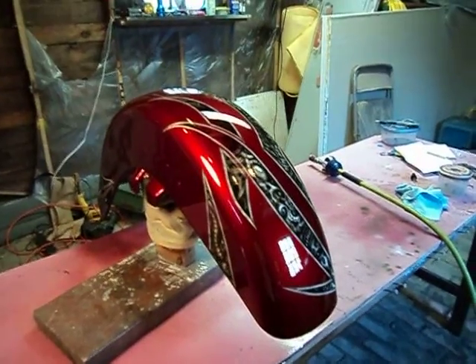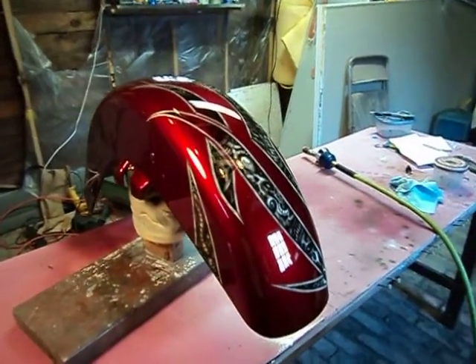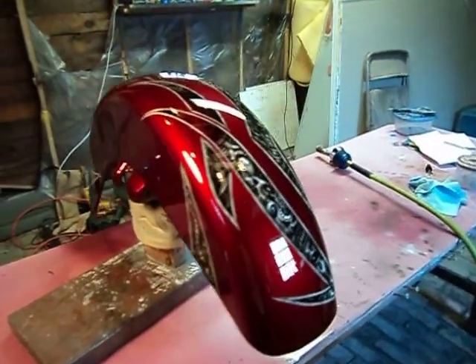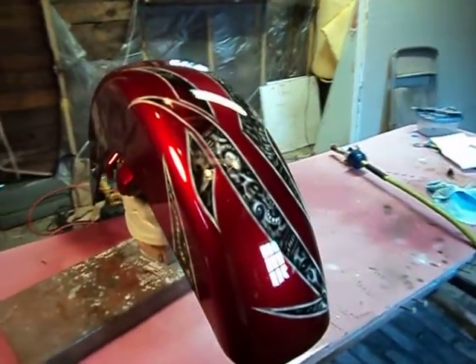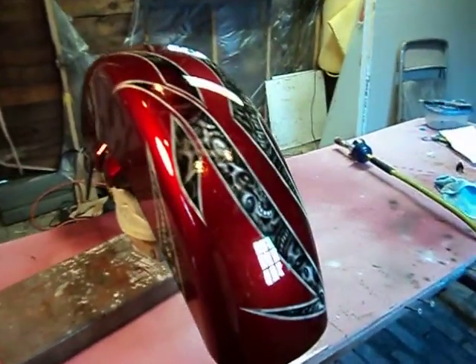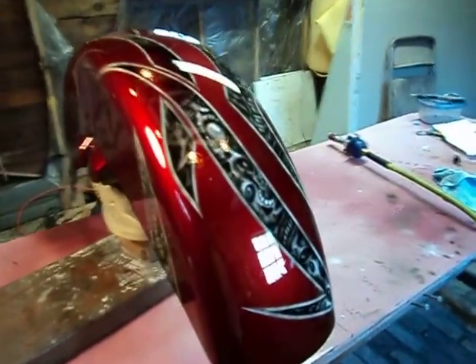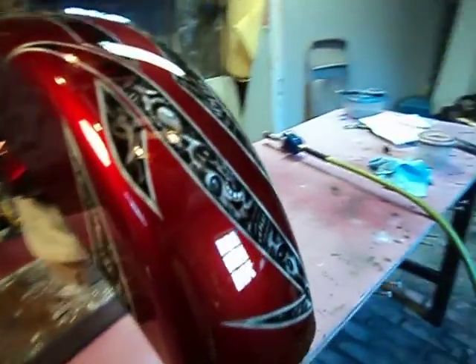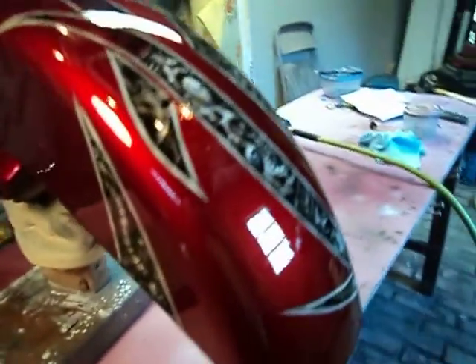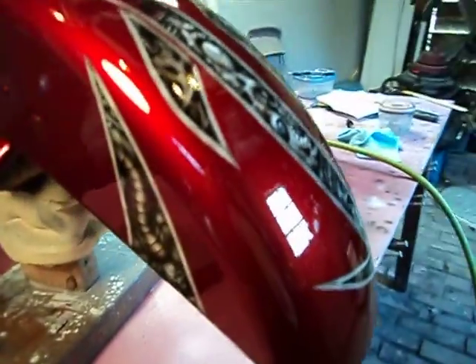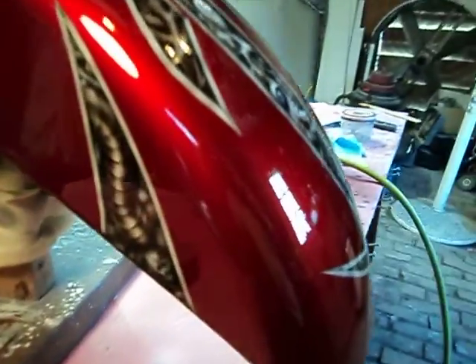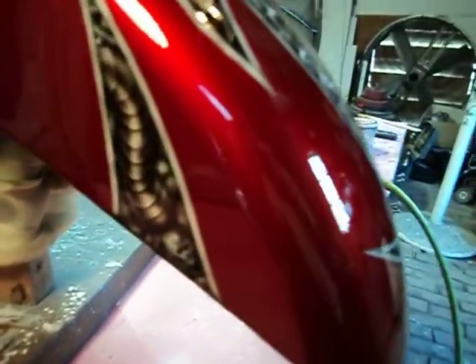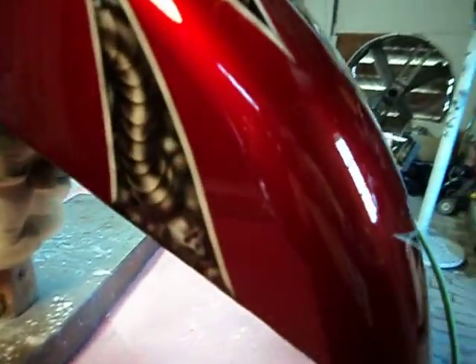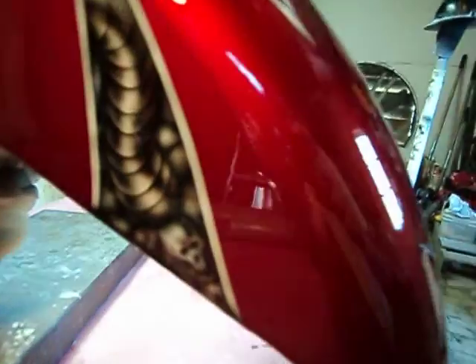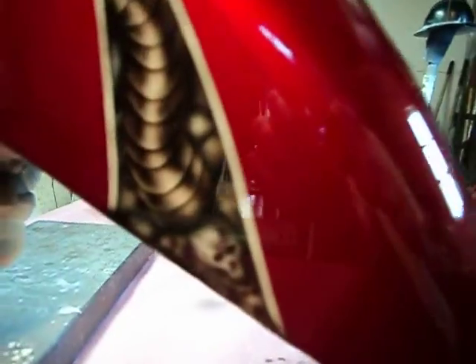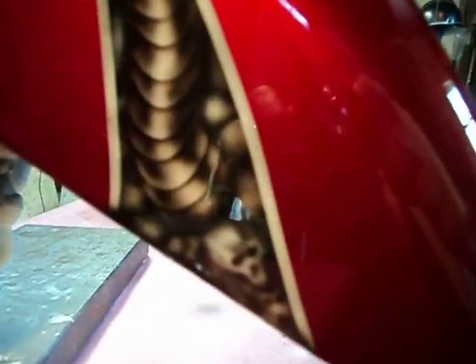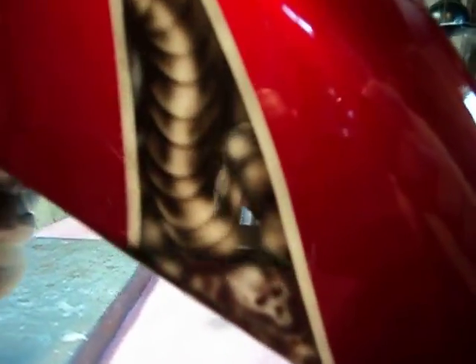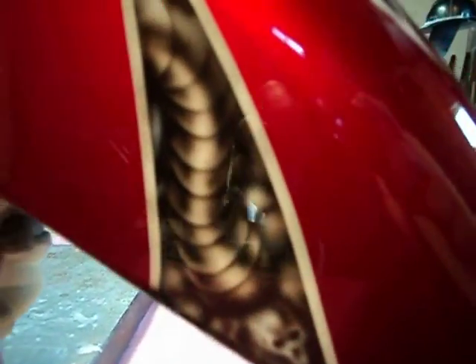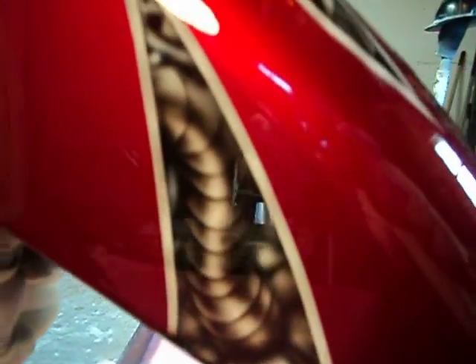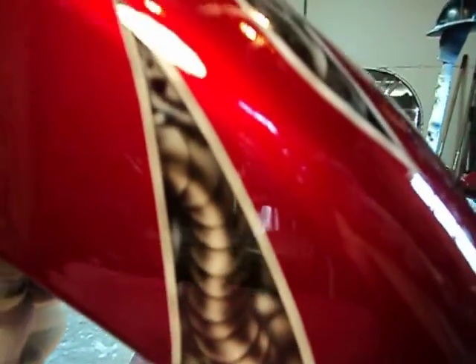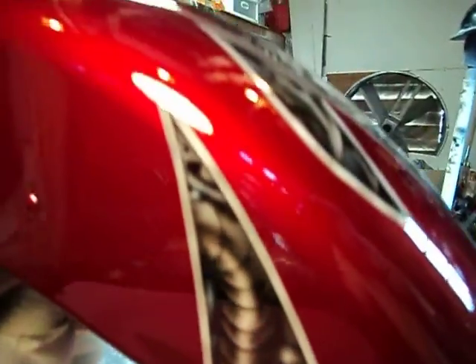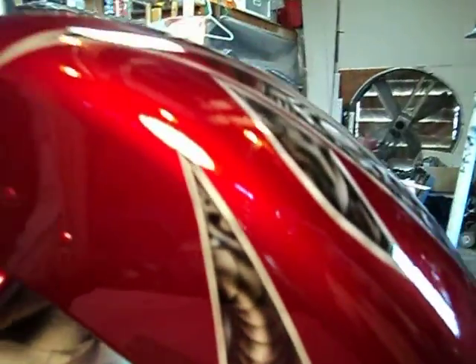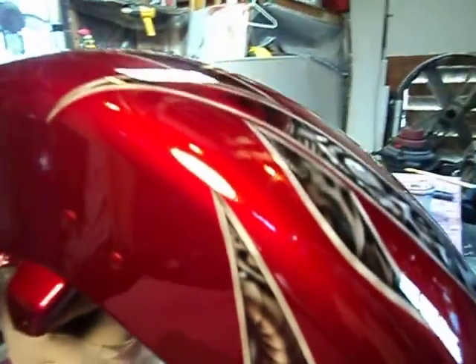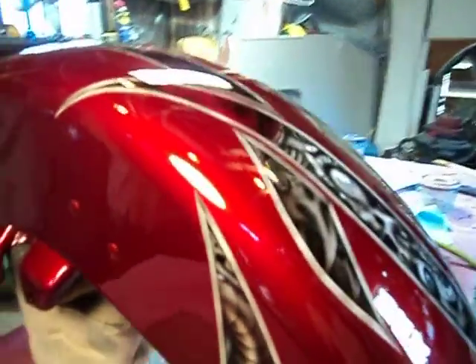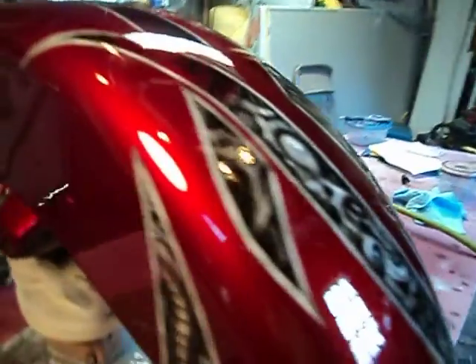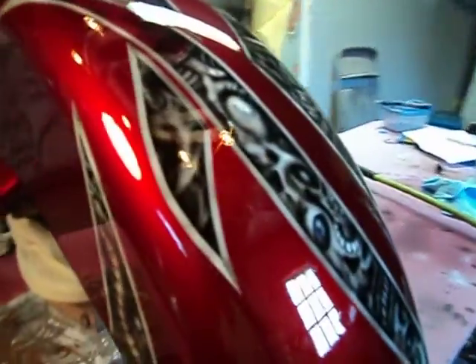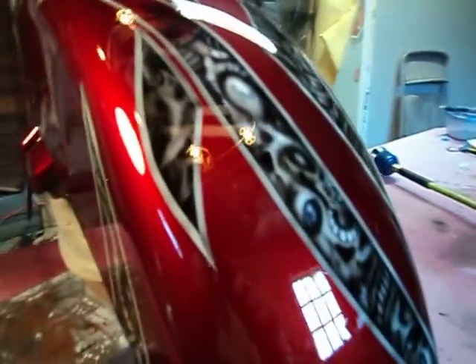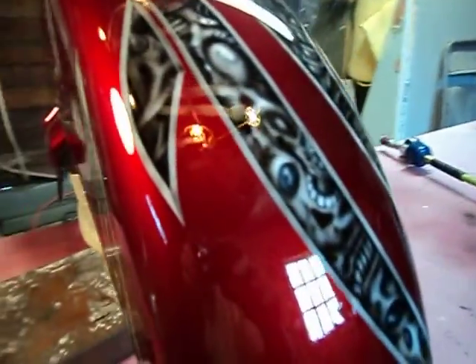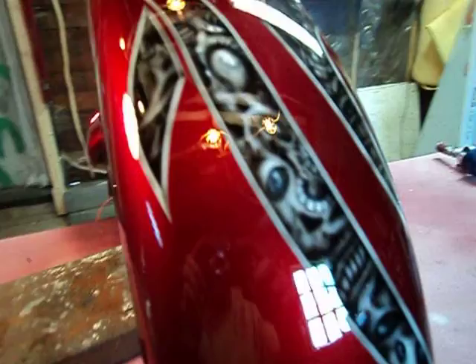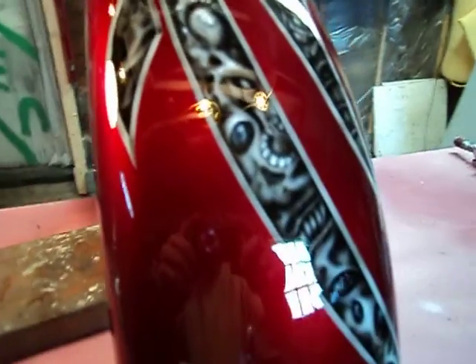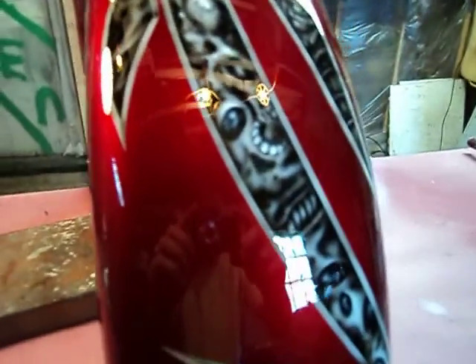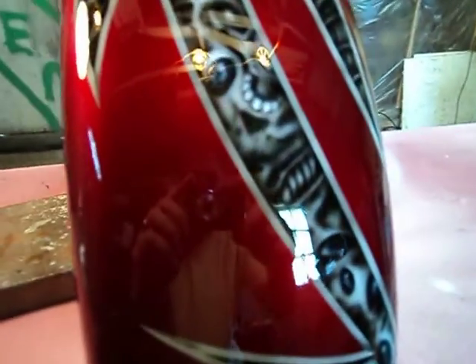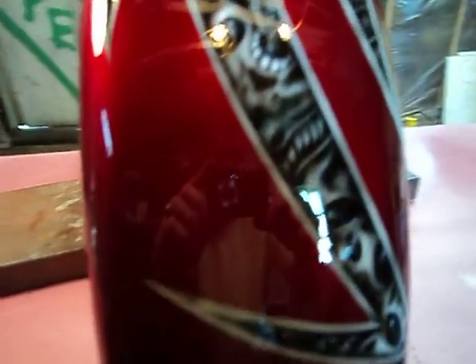This is the finished fender of the Harley with the biomechanical work in it. It's just been cleared, still kind of wet.